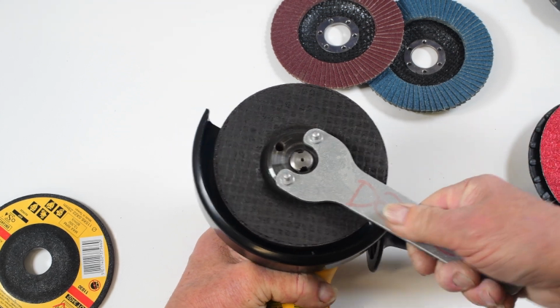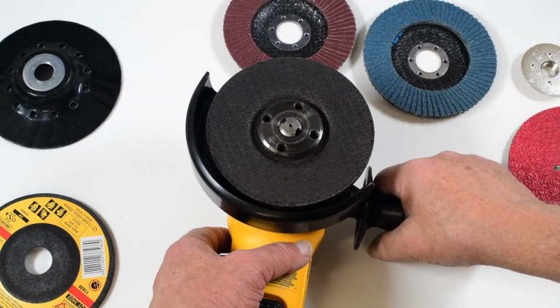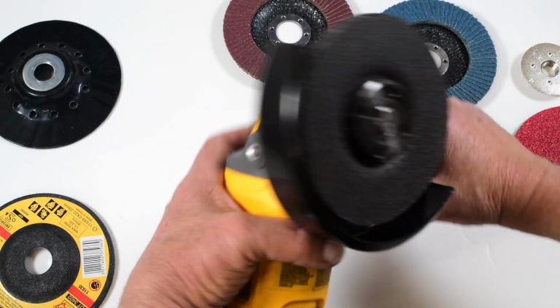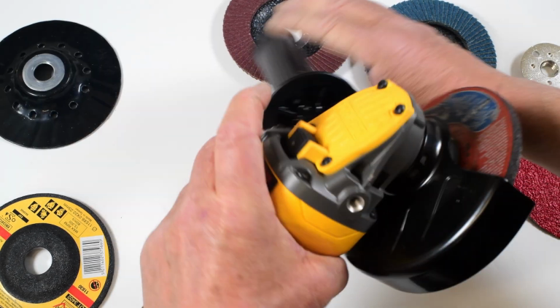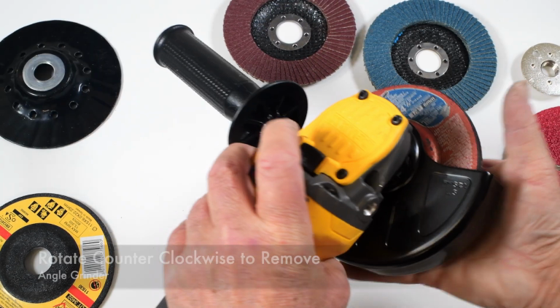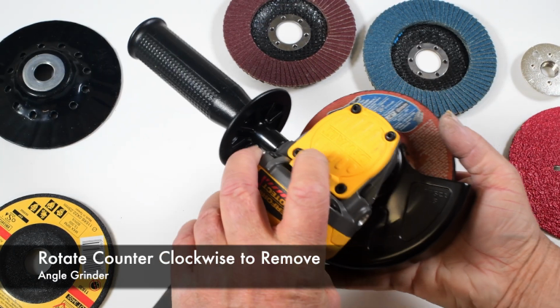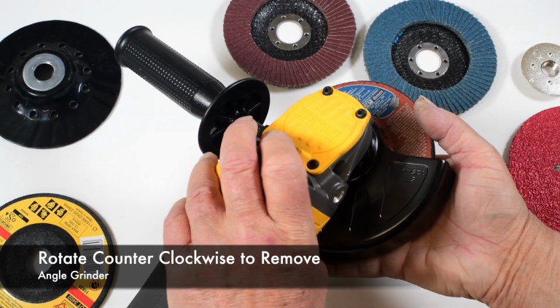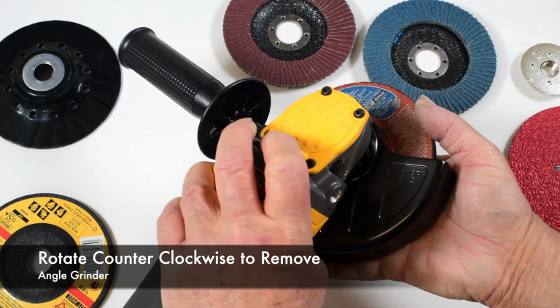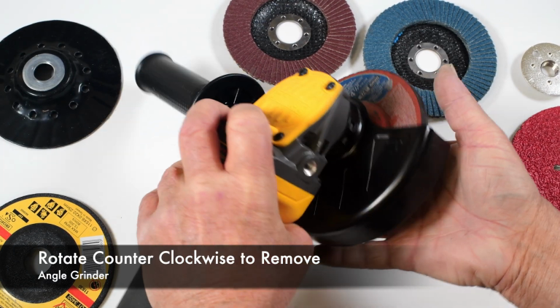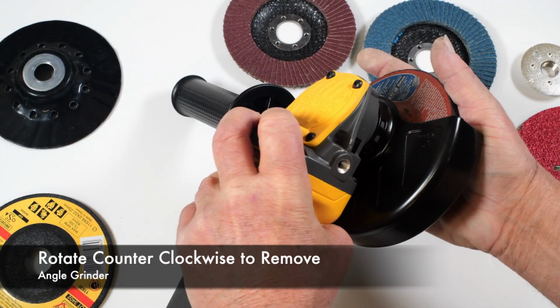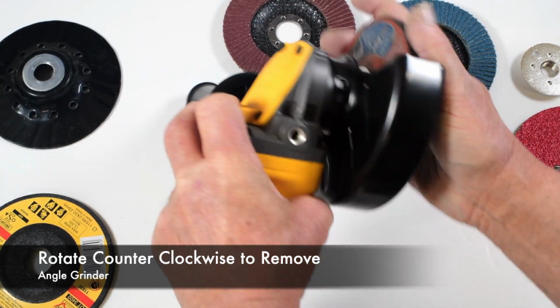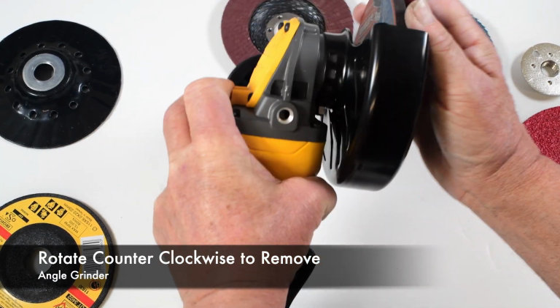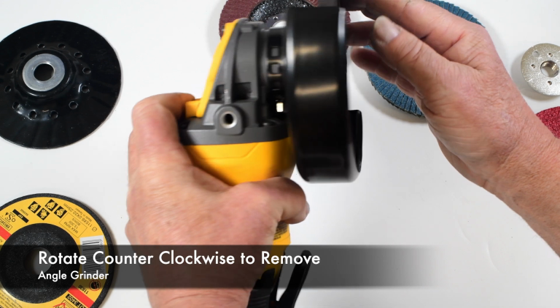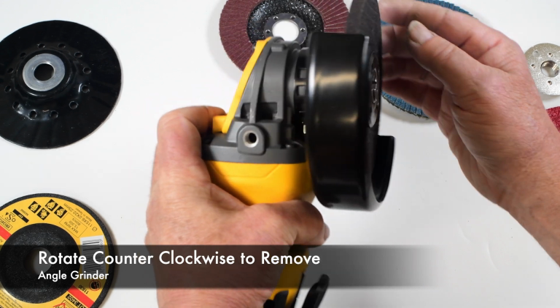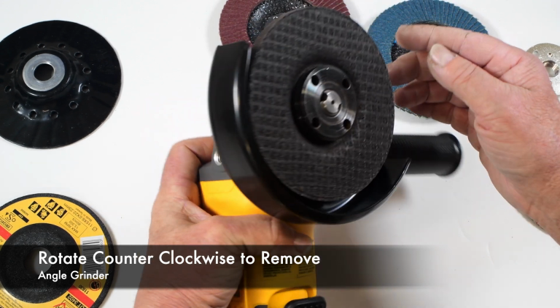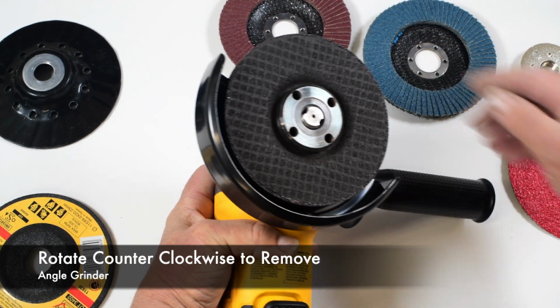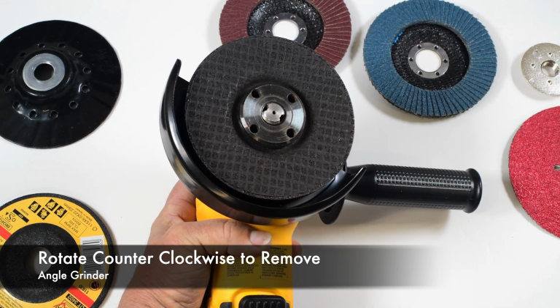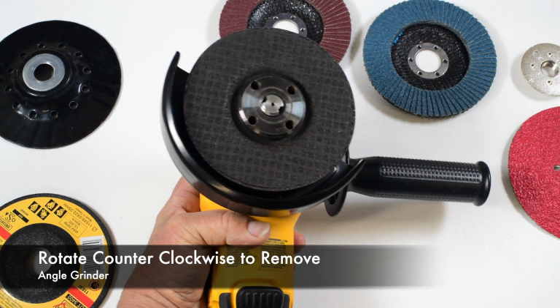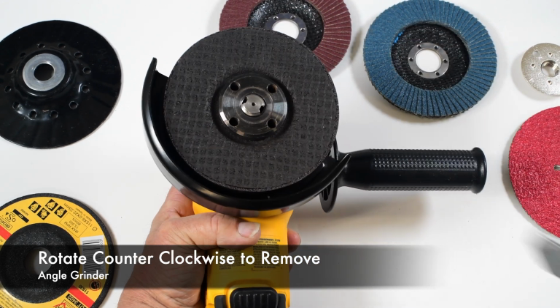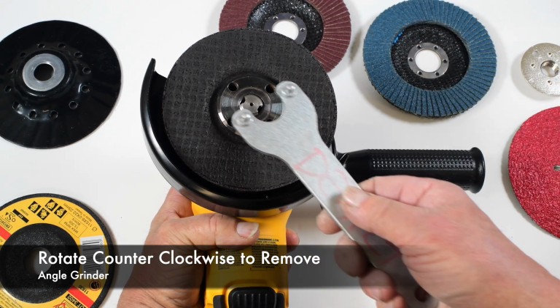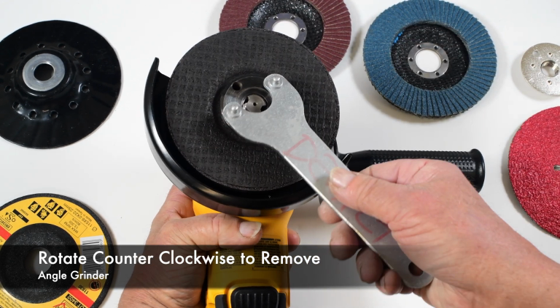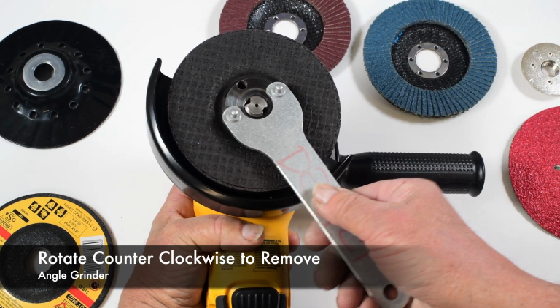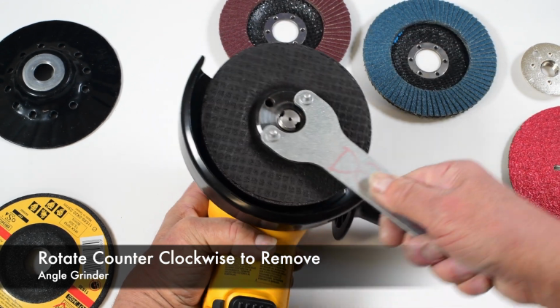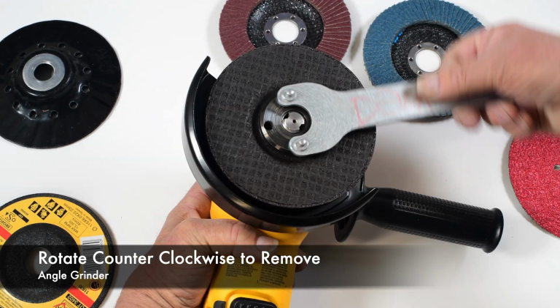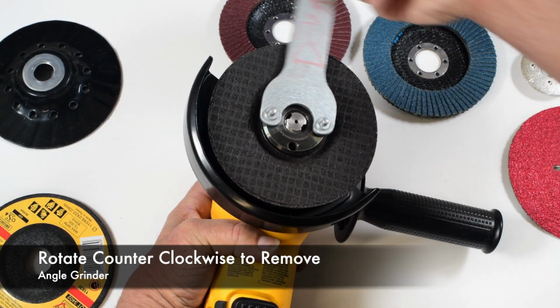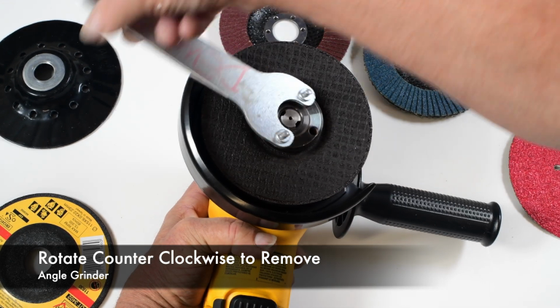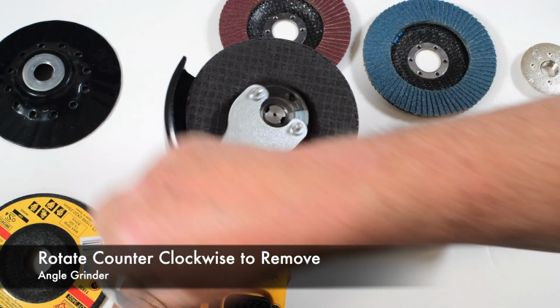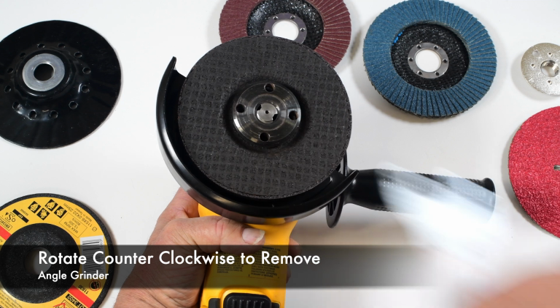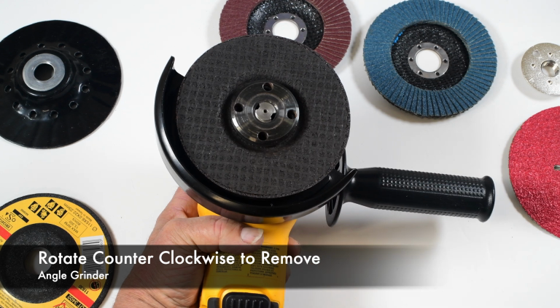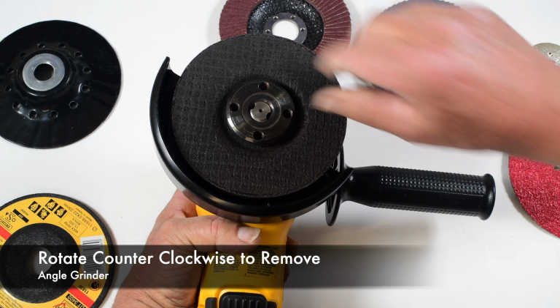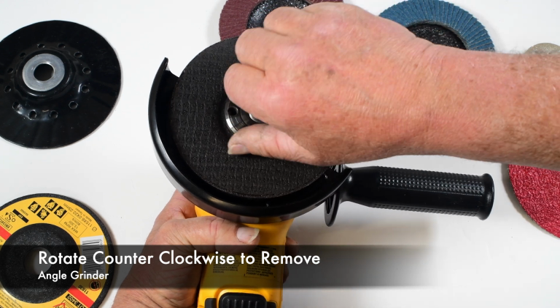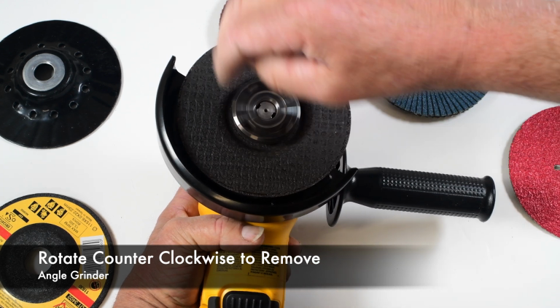To remove the wheel simply reverse the process — pressing the spindle lock and using the wrench to unscrew the flange.